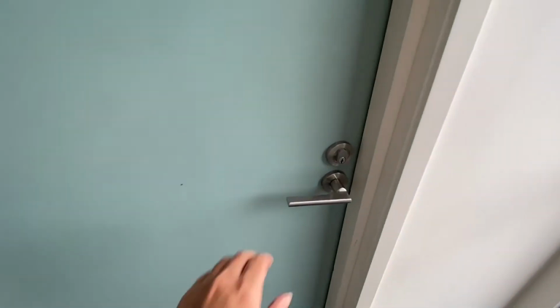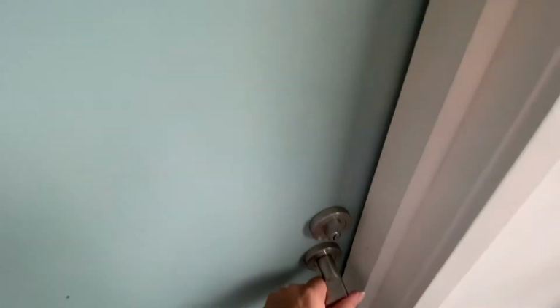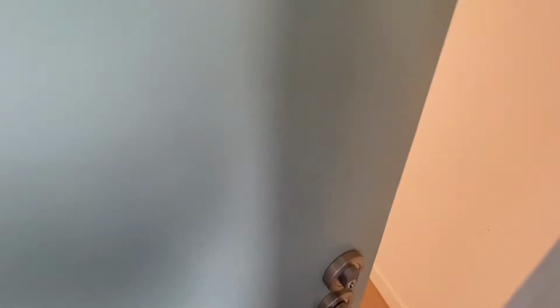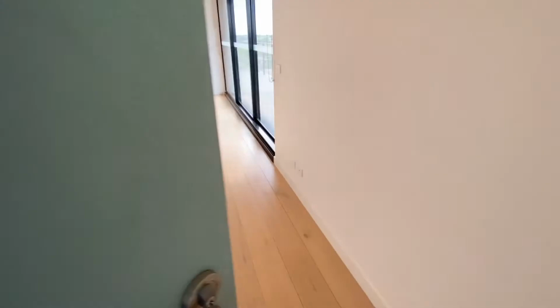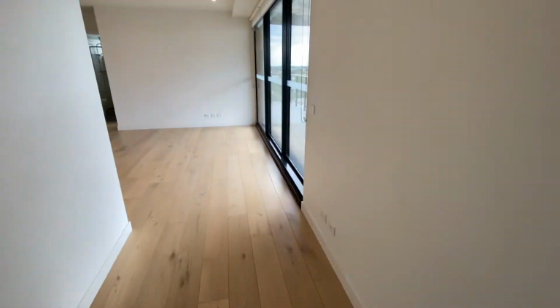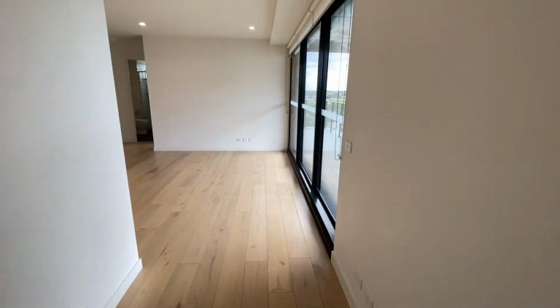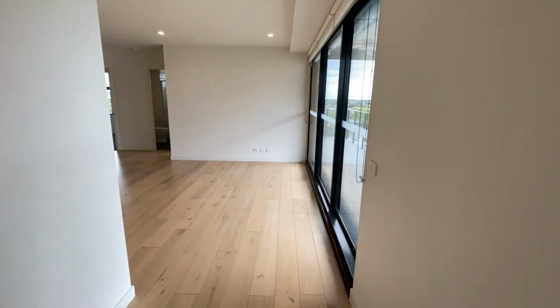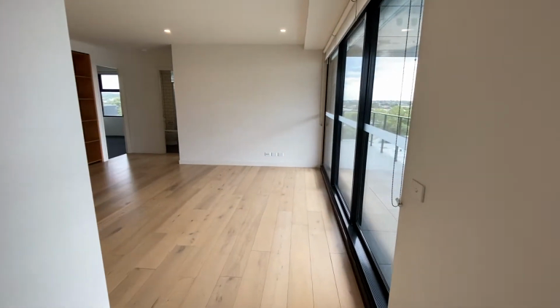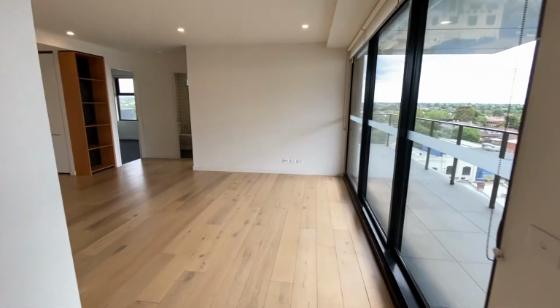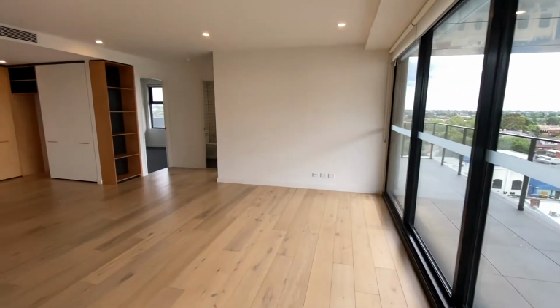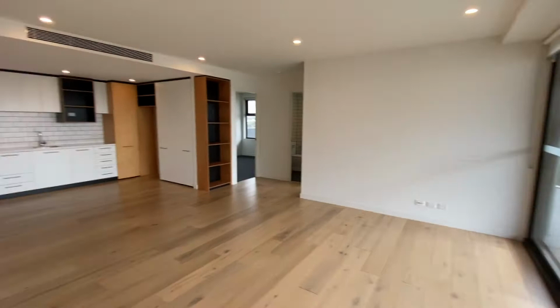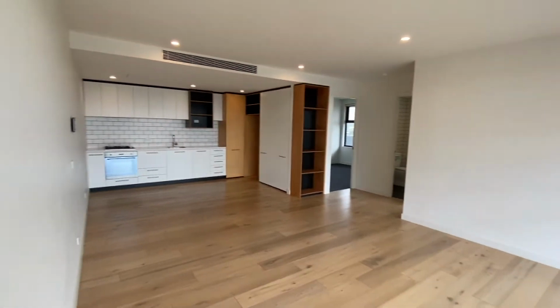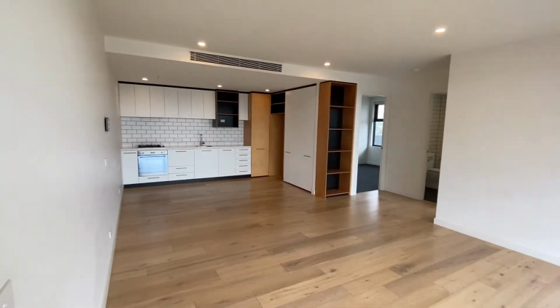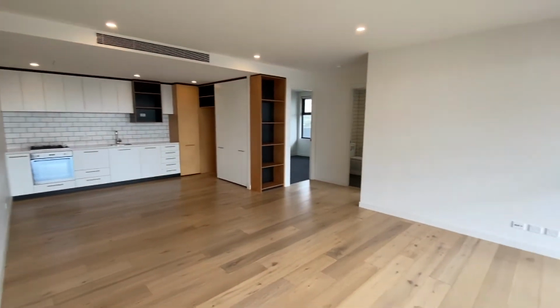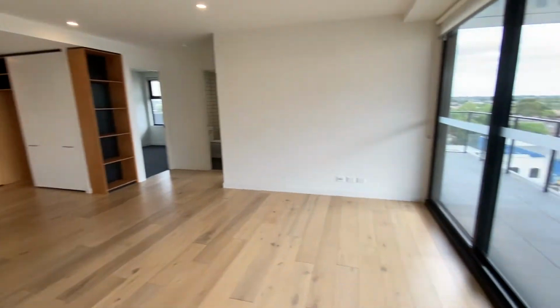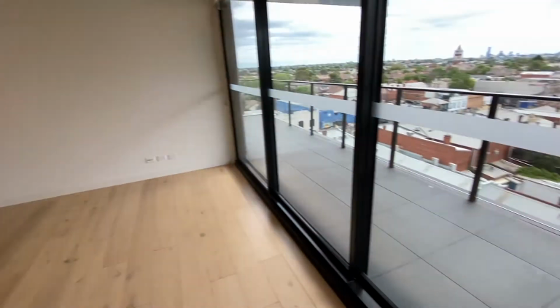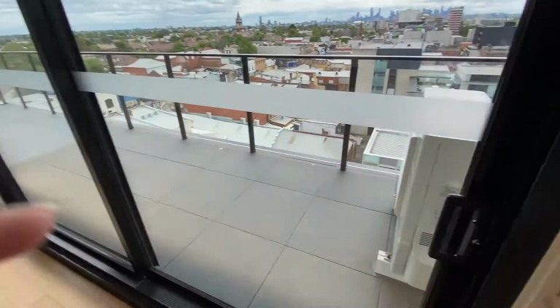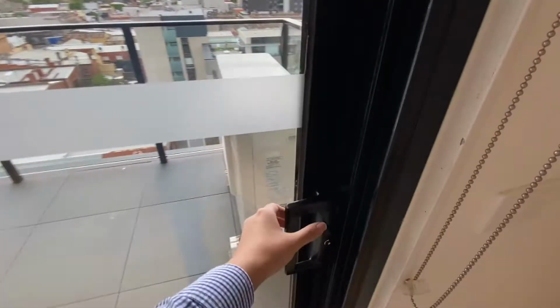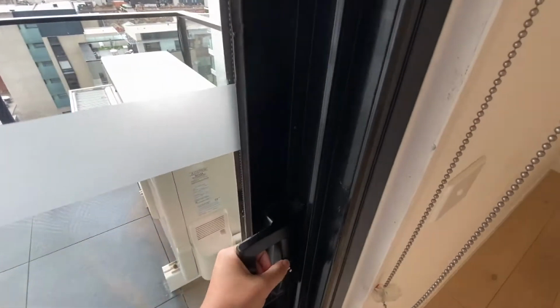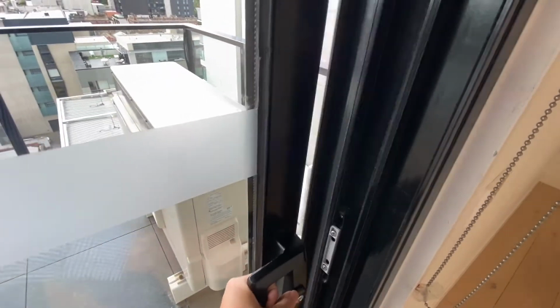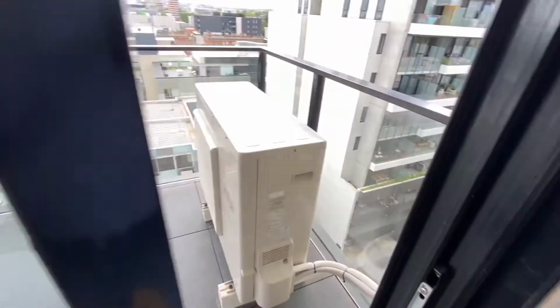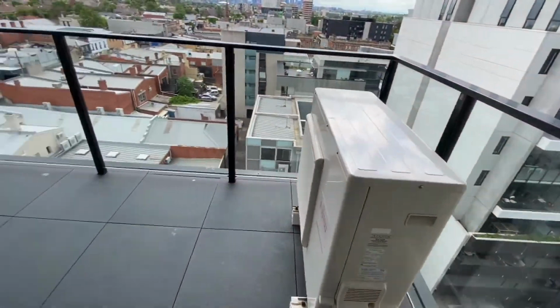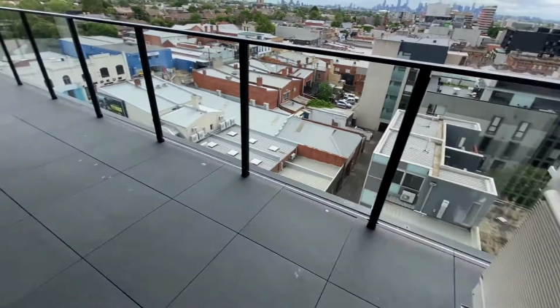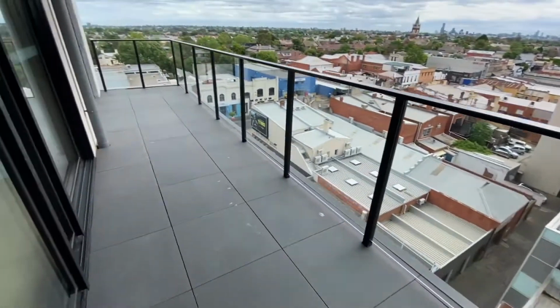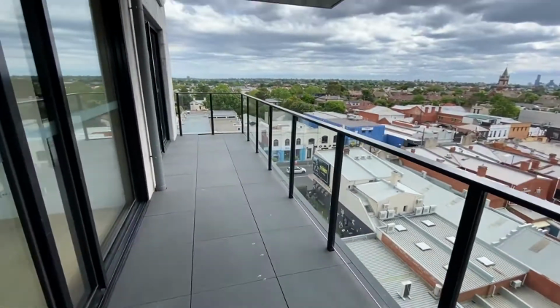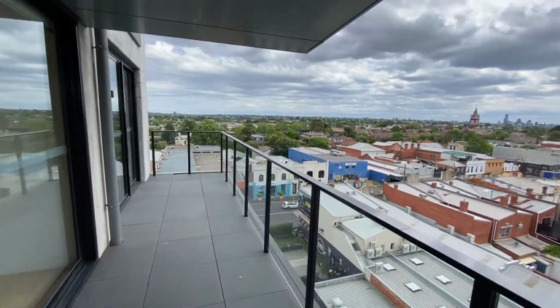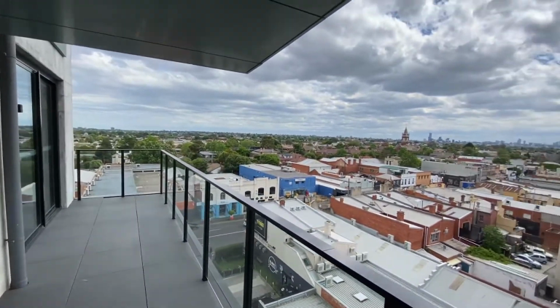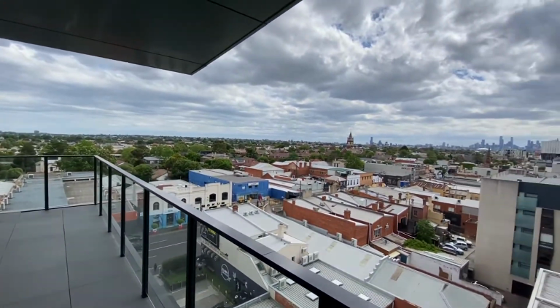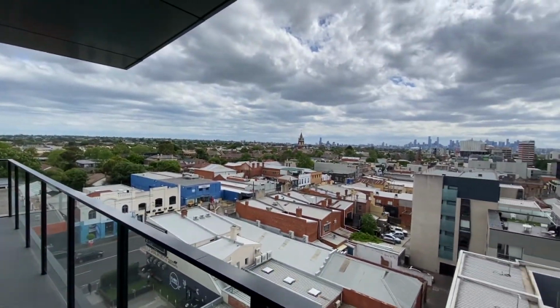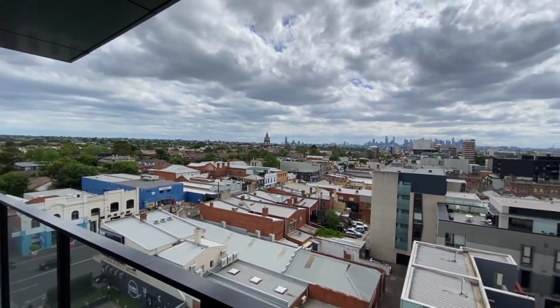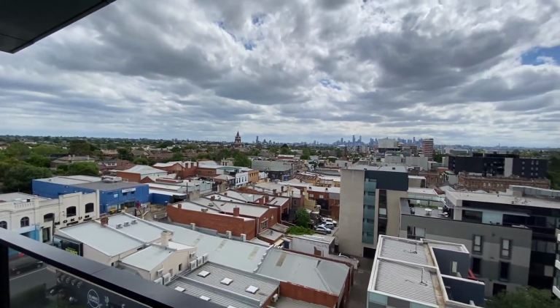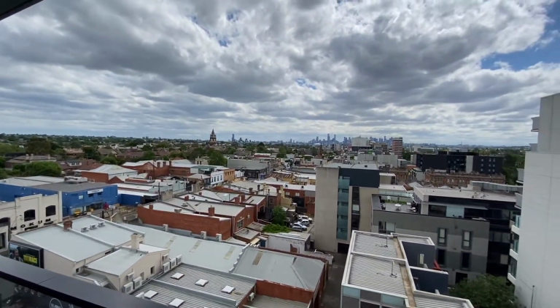Apartment 701. As we enter we can see there's lots of natural sunlight. The balcony, with beautiful city views.